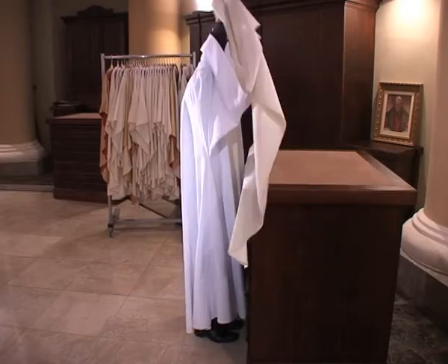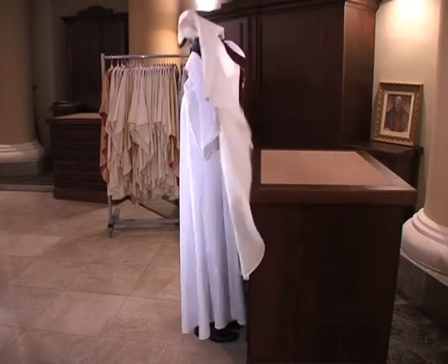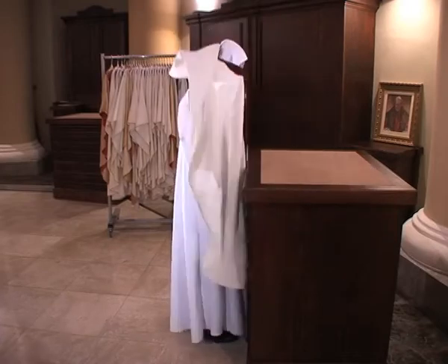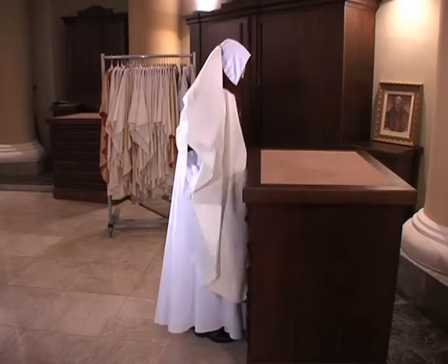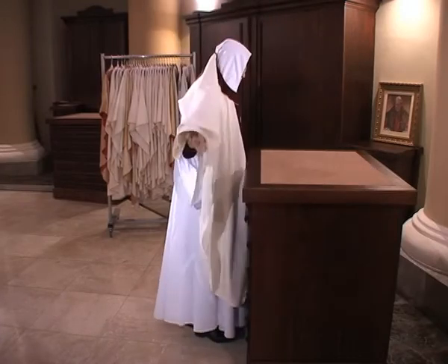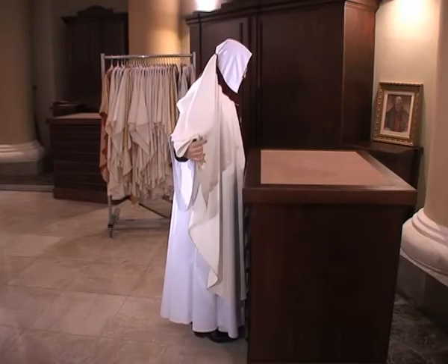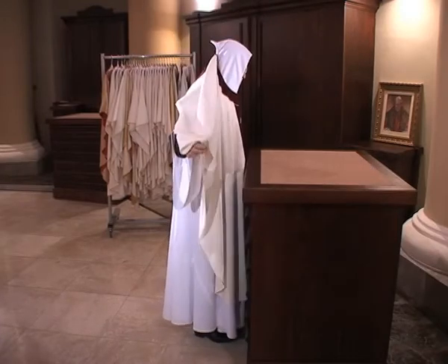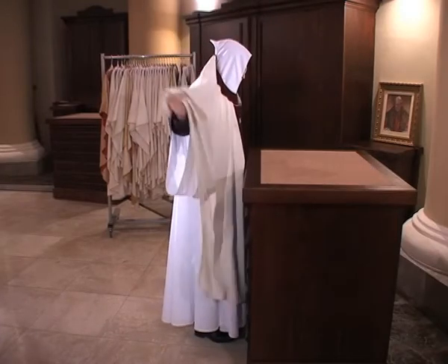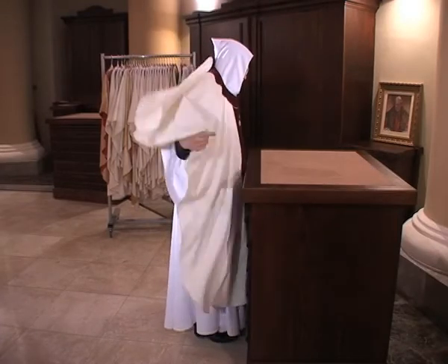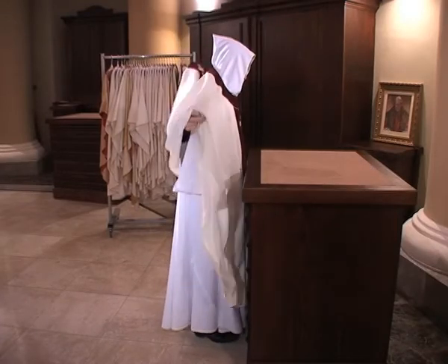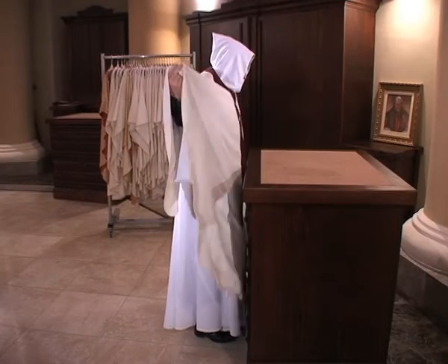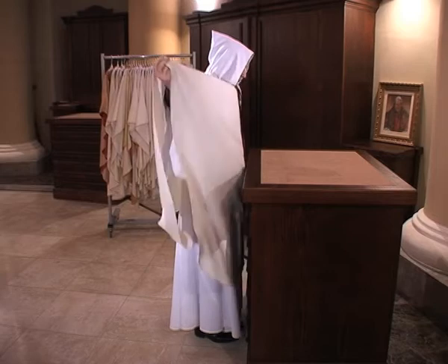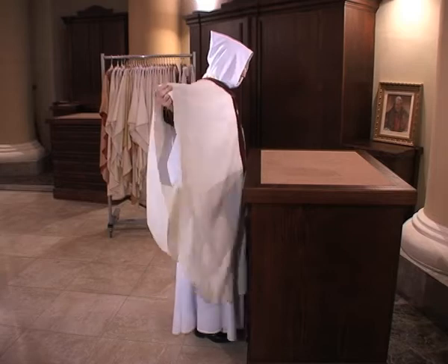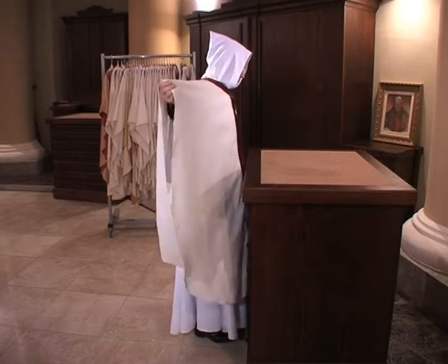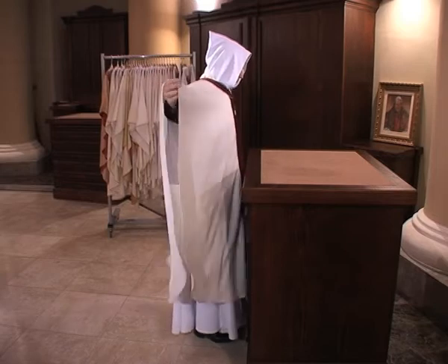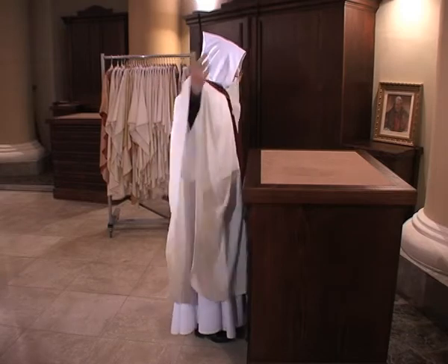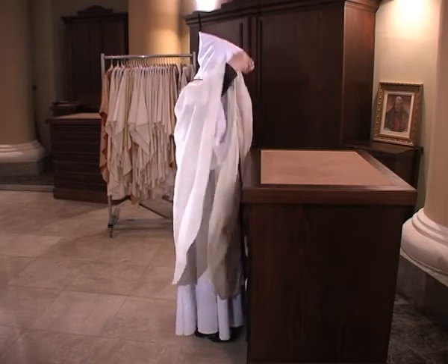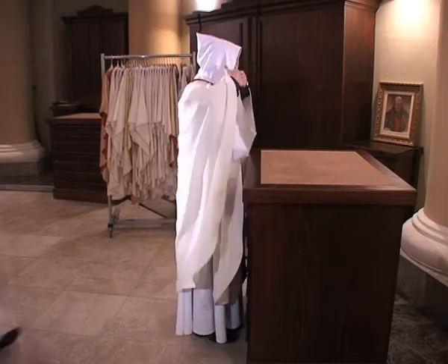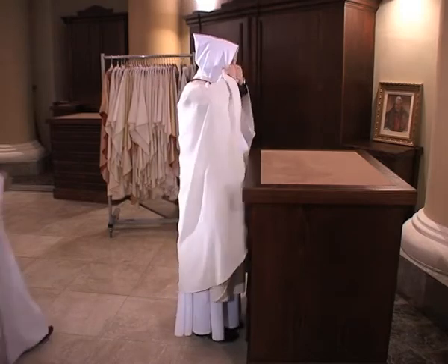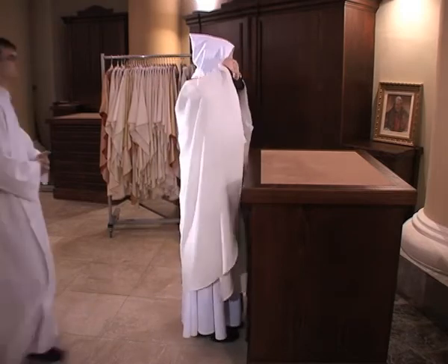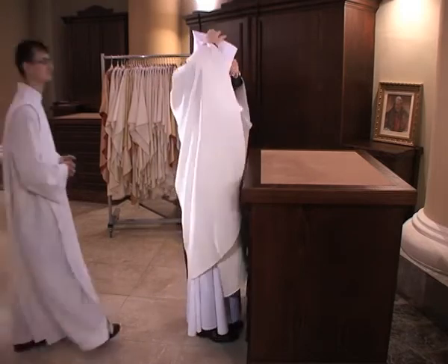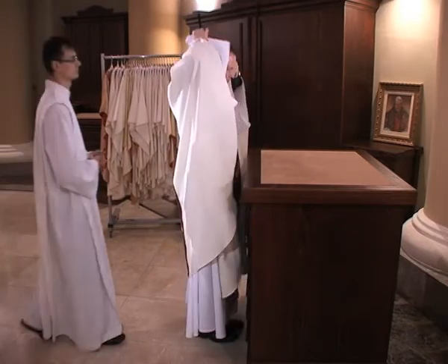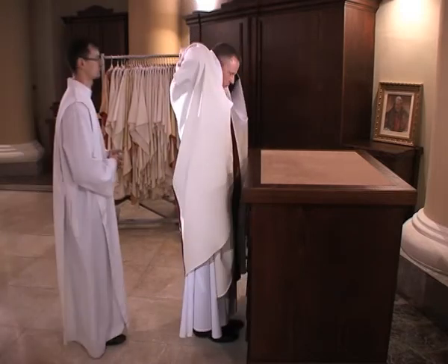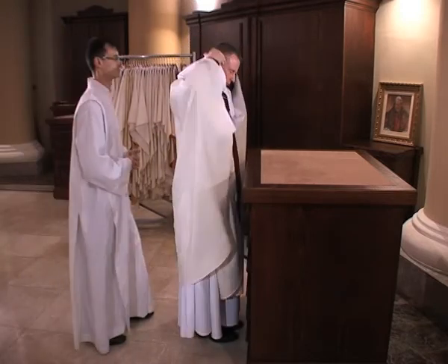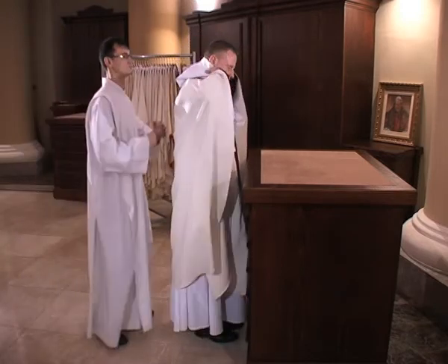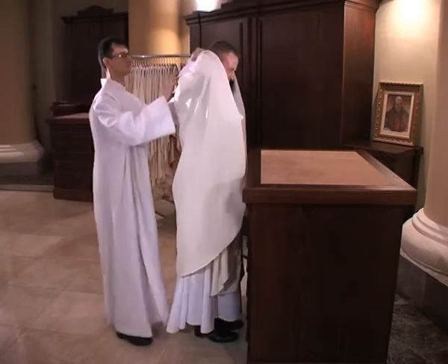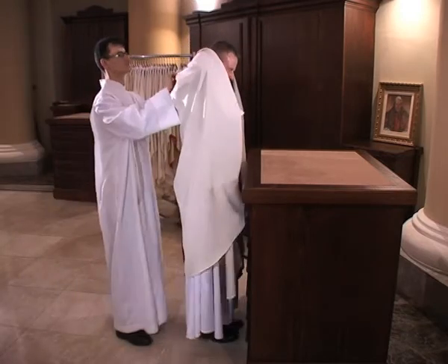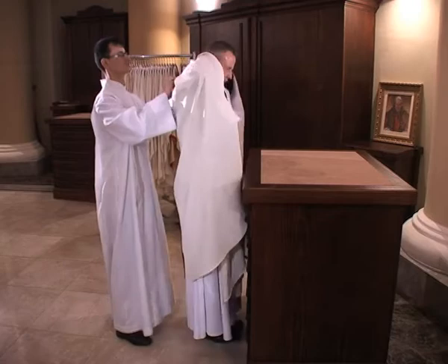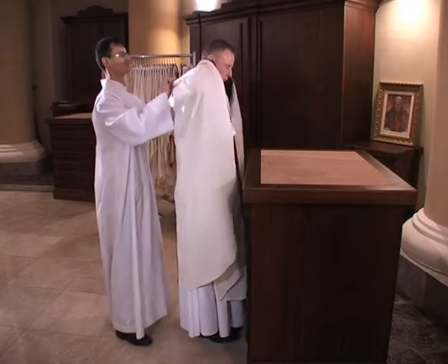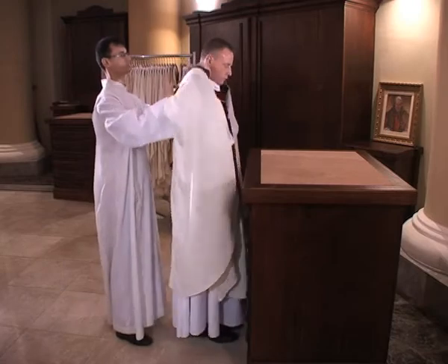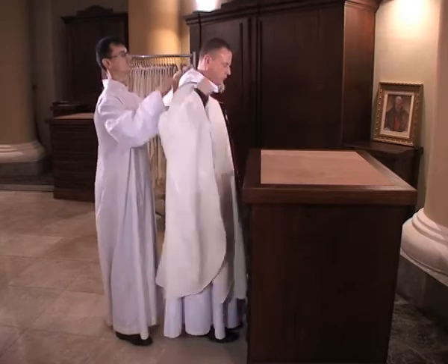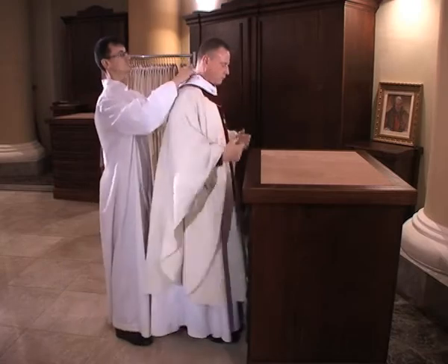When donning a chasuble, the priest says a prayer: 'O Lord, who has said, My yoke is sweet and my burden light, grant that I may so carry it as to merit Thy grace. Amen.'